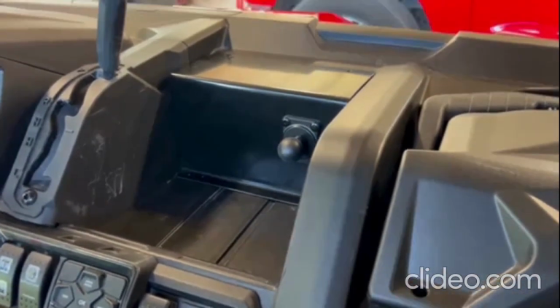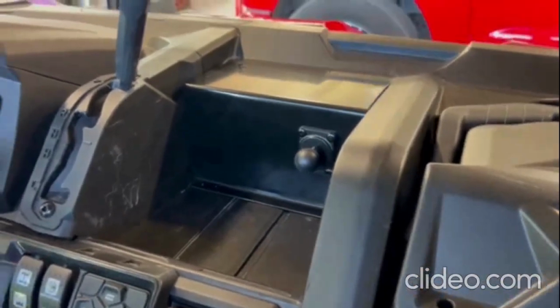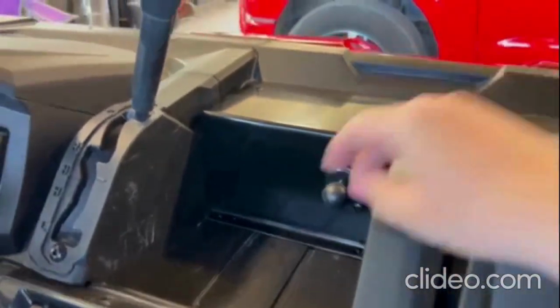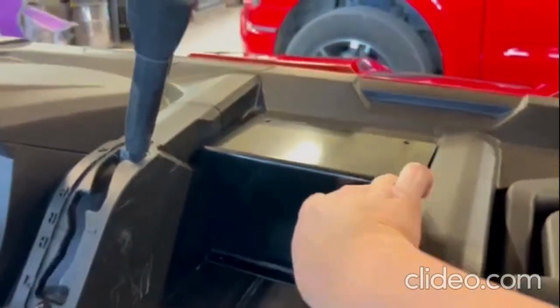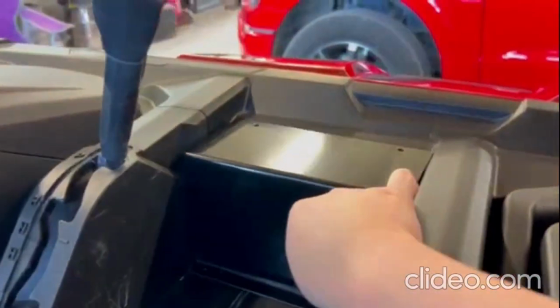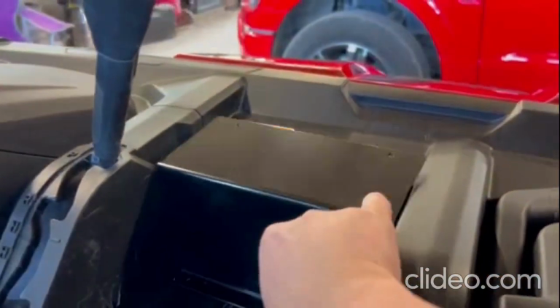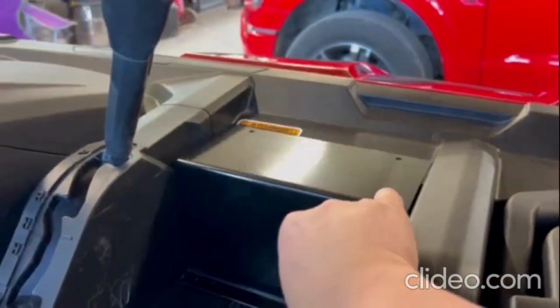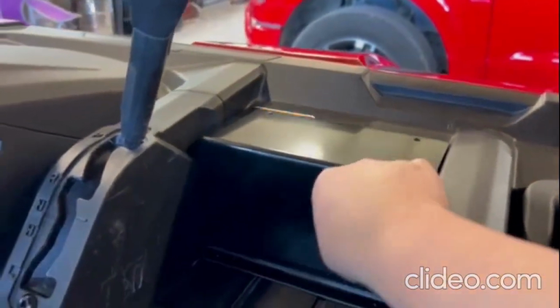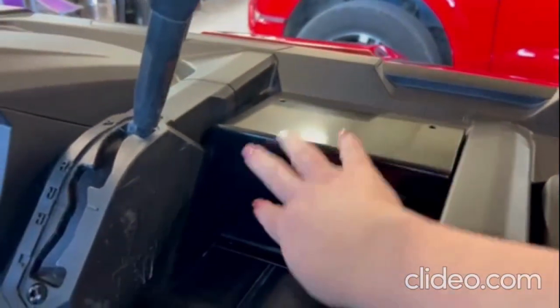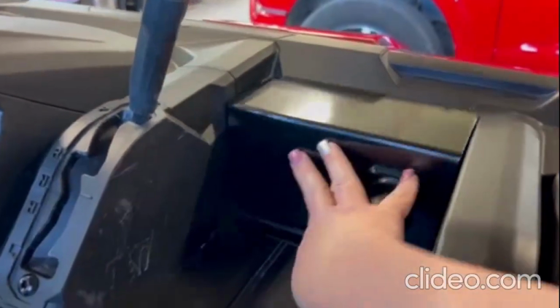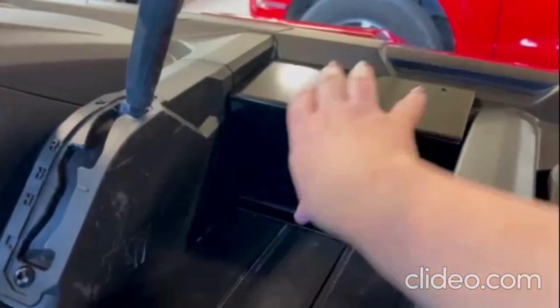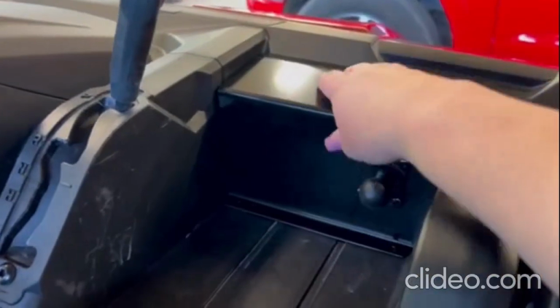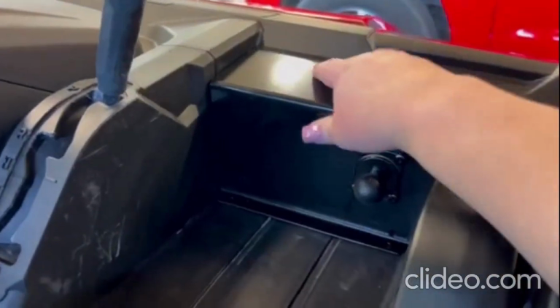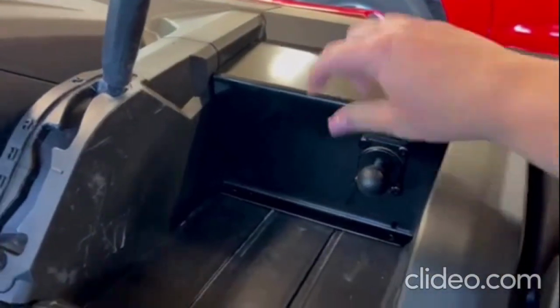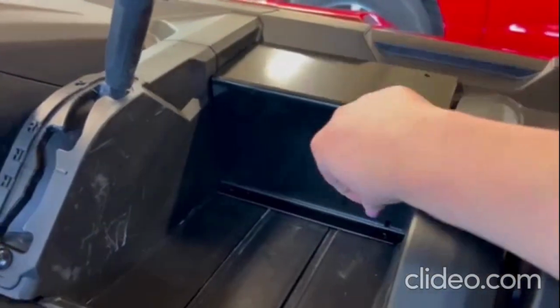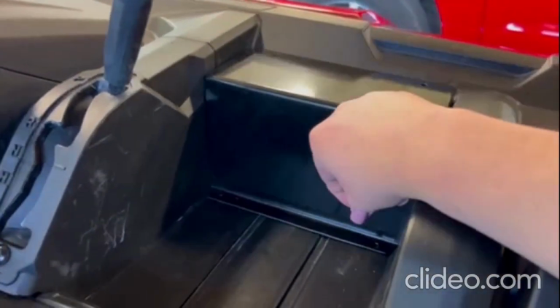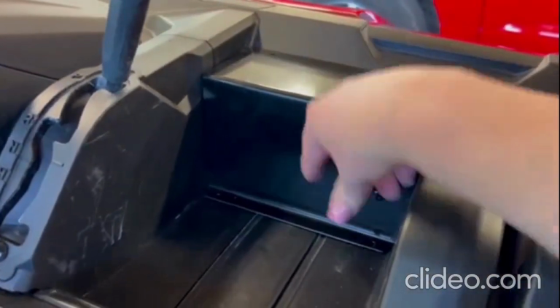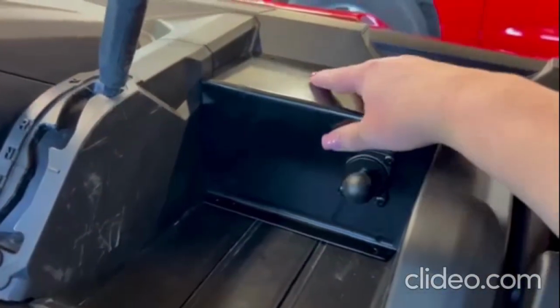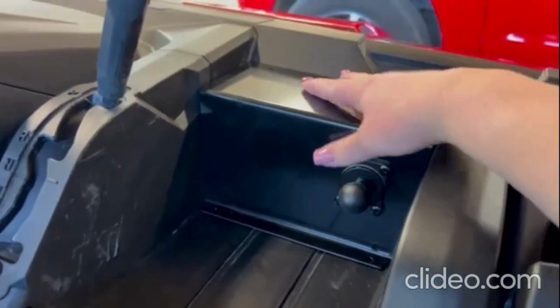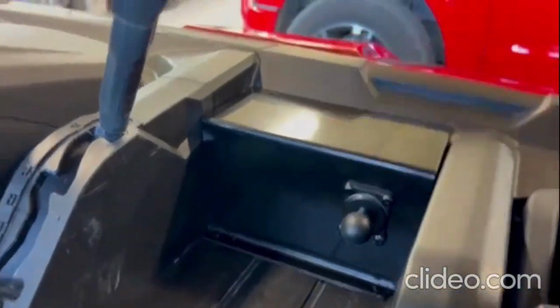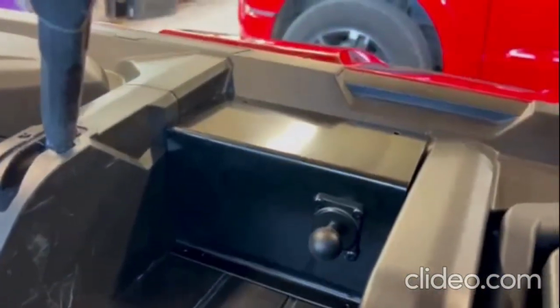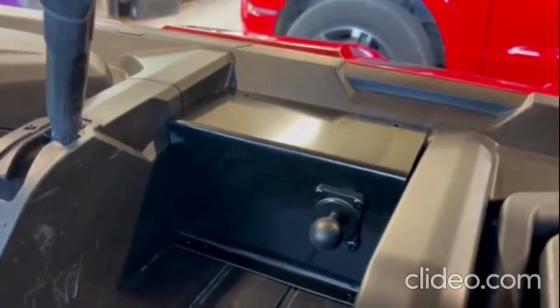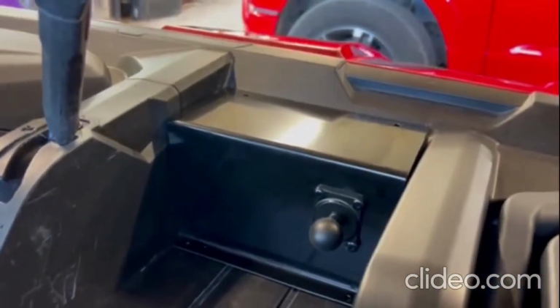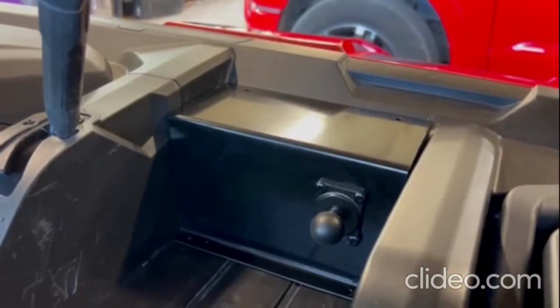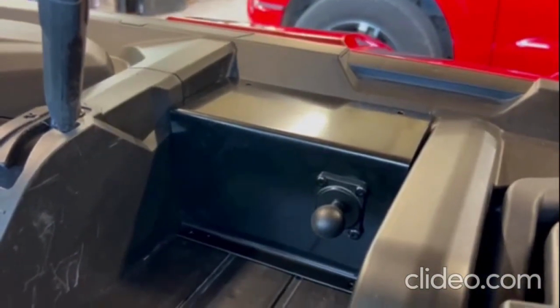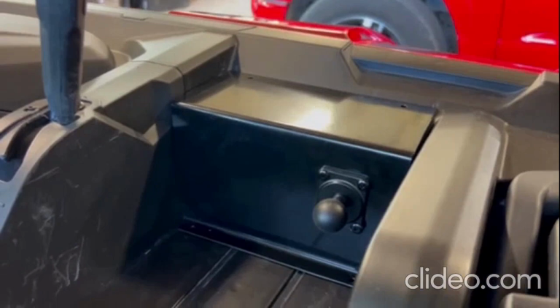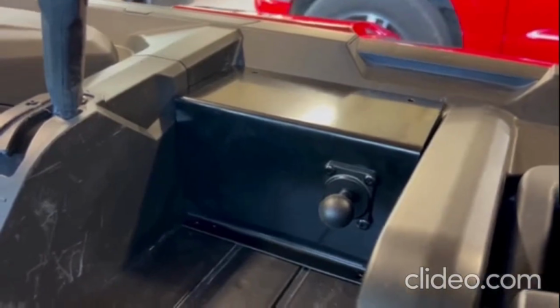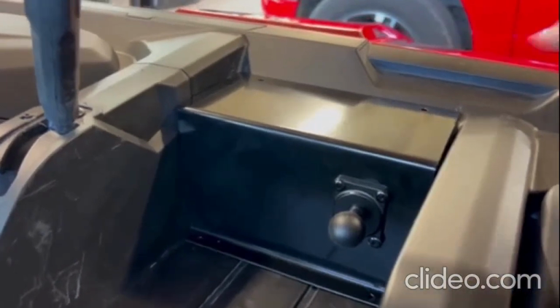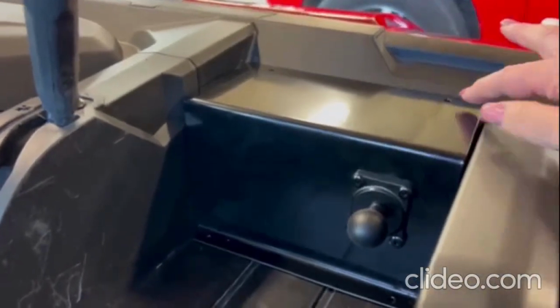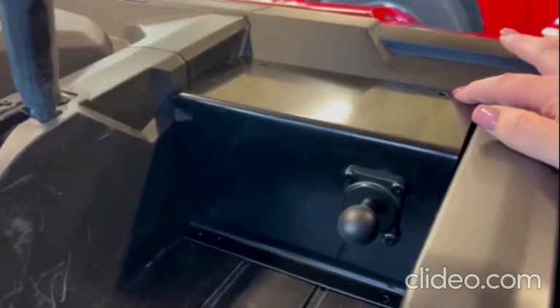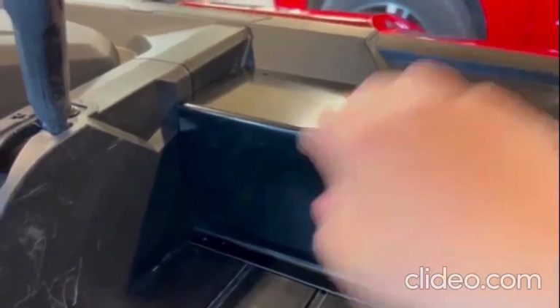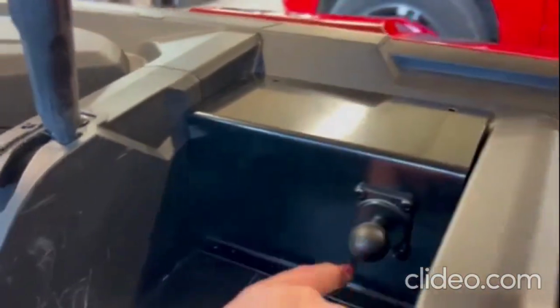To start off, we're going to place it right here over the warning label and put it in place. The next step will be to drill holes in the top and the bottom.